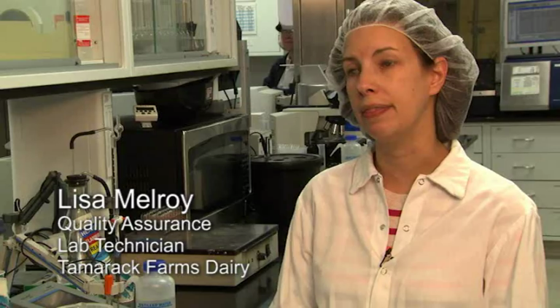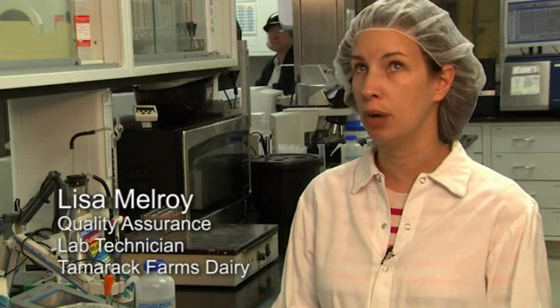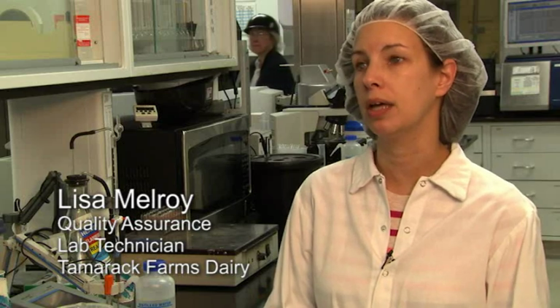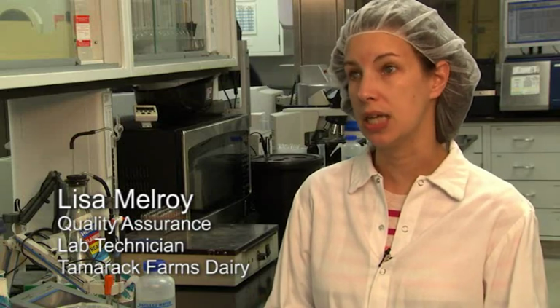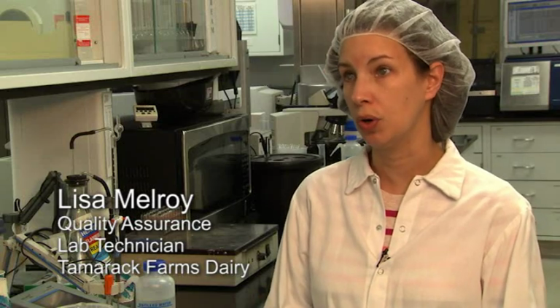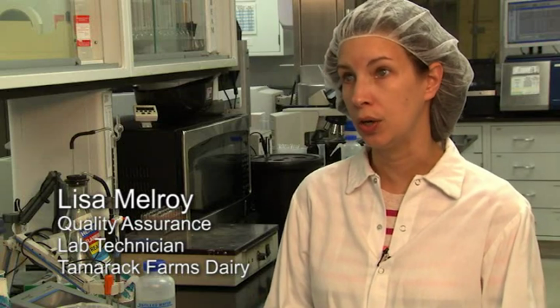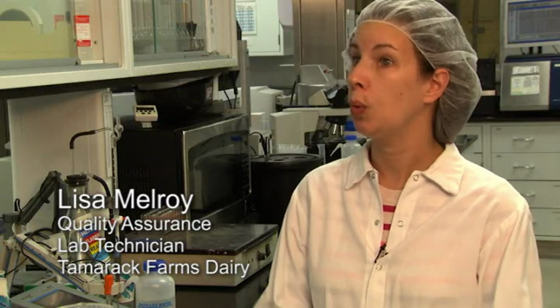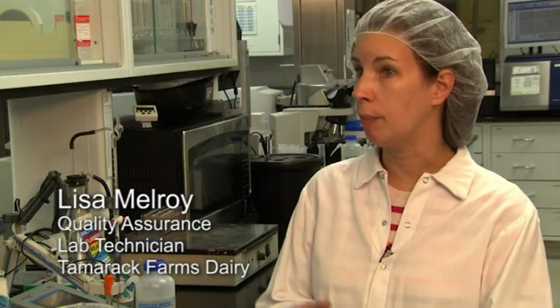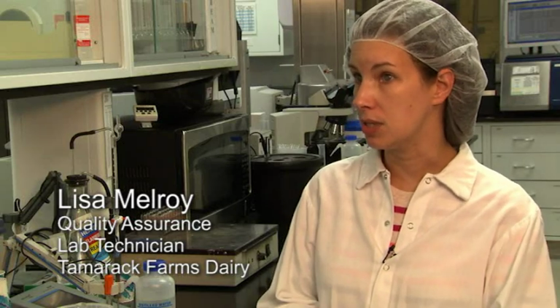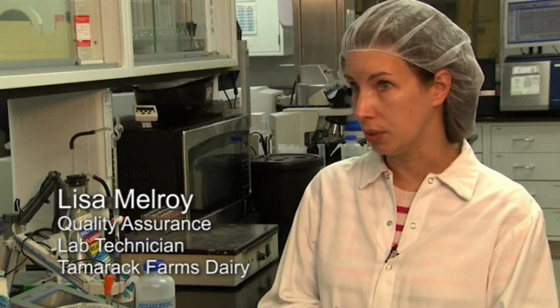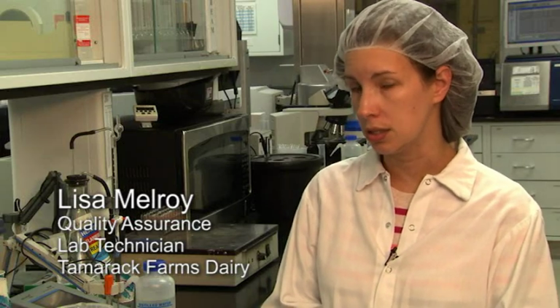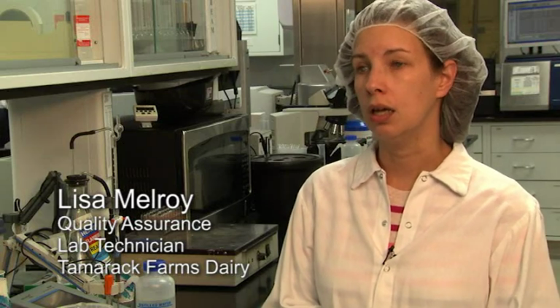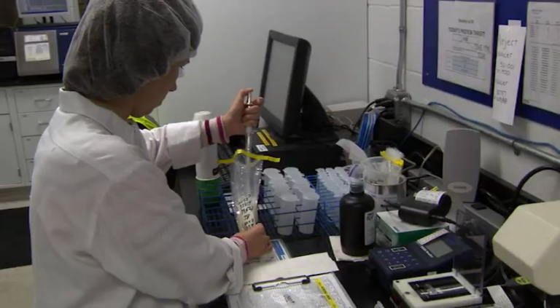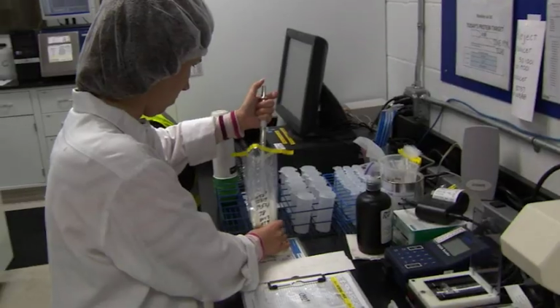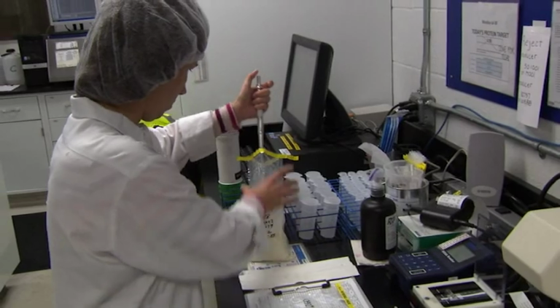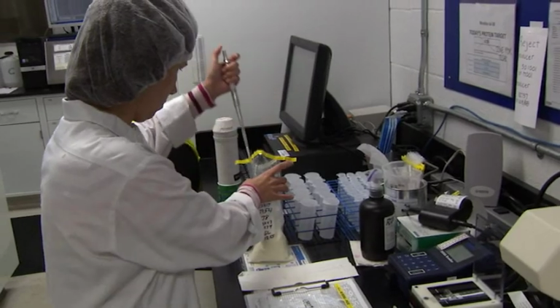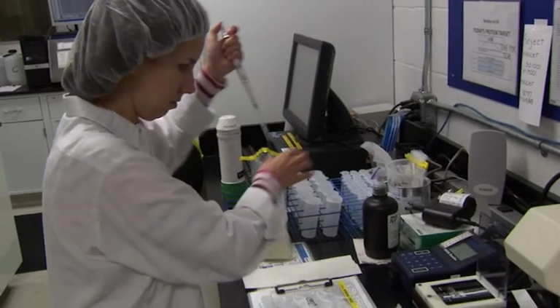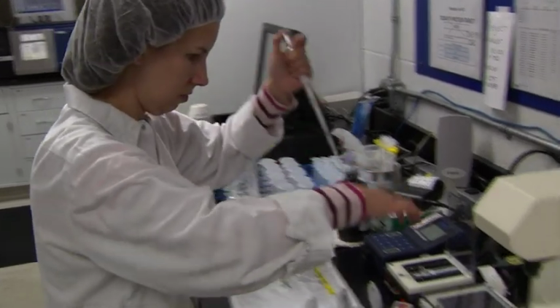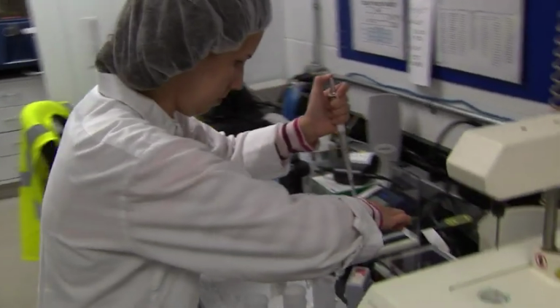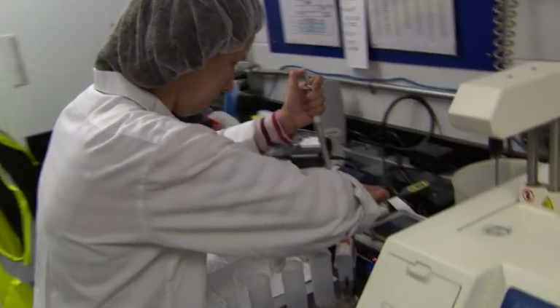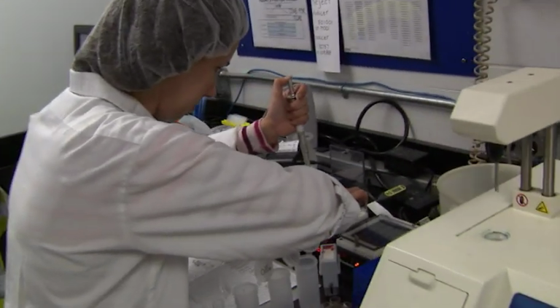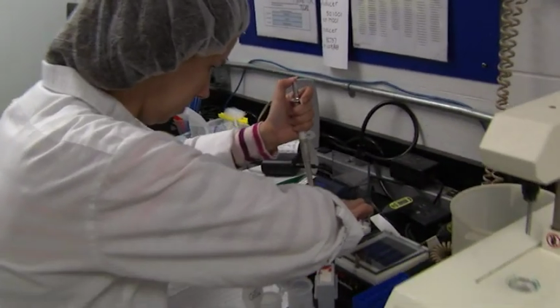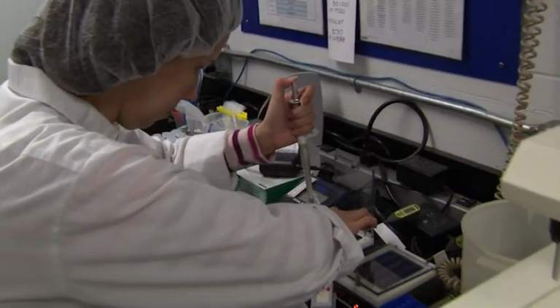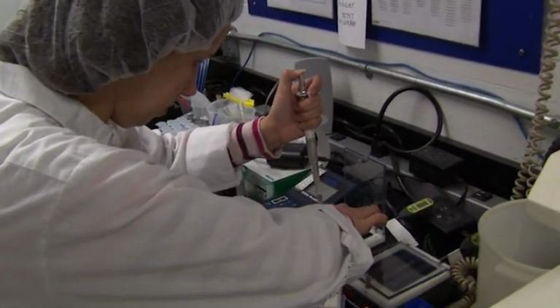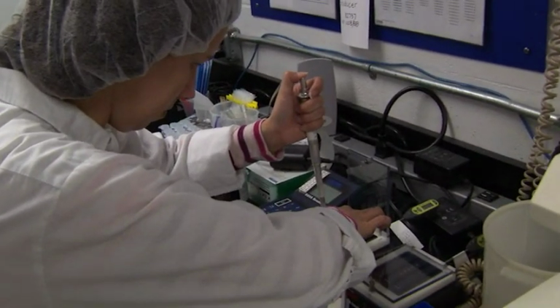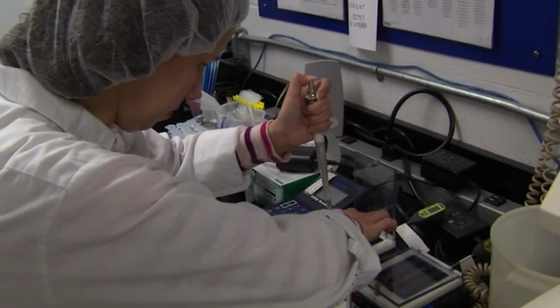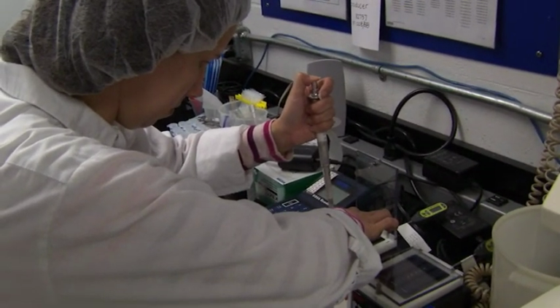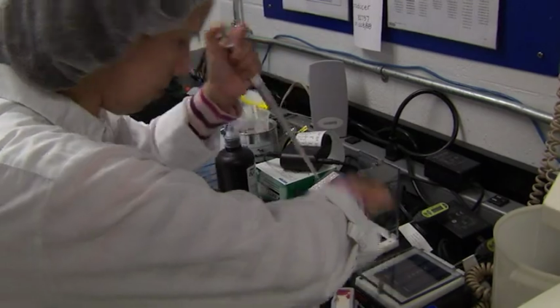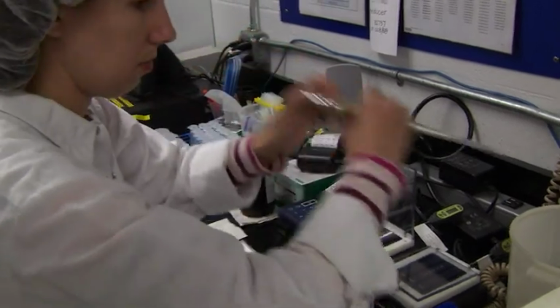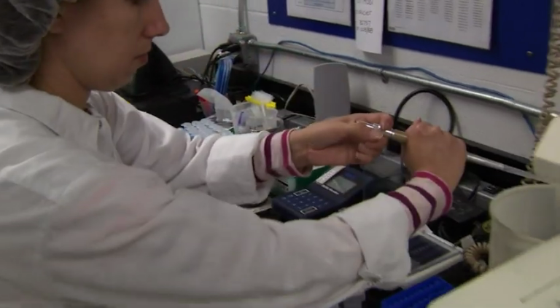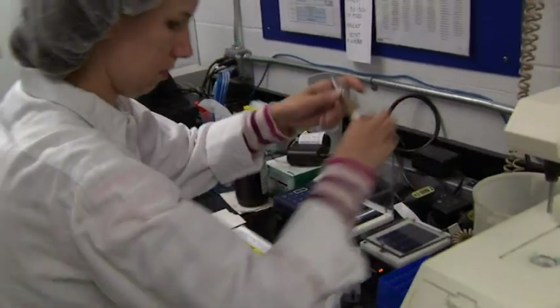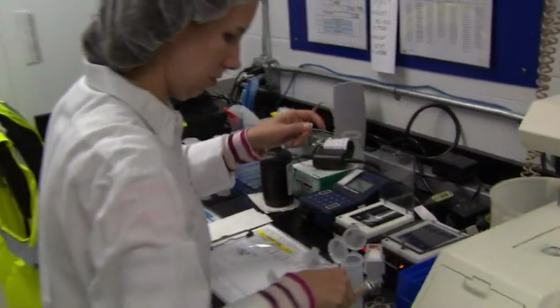The primary thing that we test for when the raw milk comes into the plant is antibiotics. If we get something that comes up positive for that, it leaves our facility immediately — we don't have anything to do with it at that point.